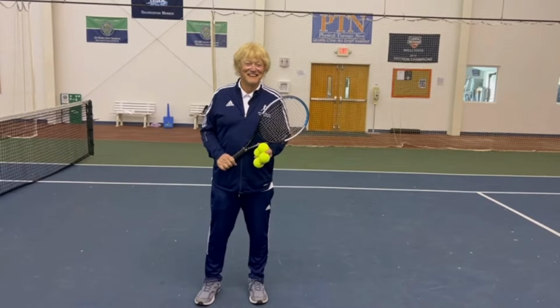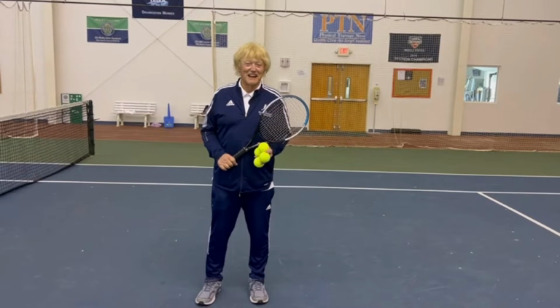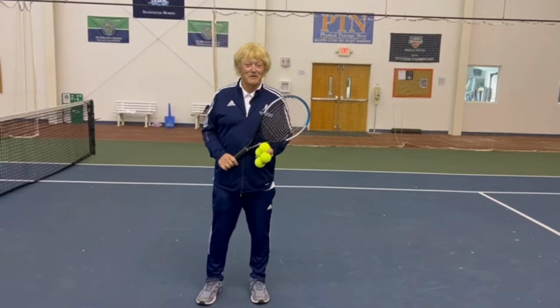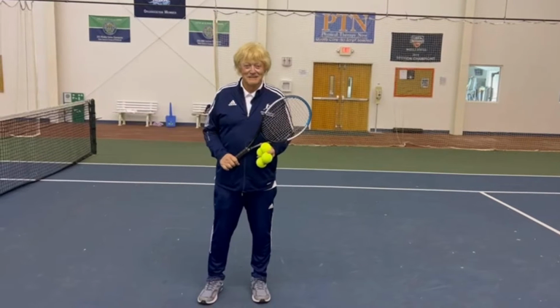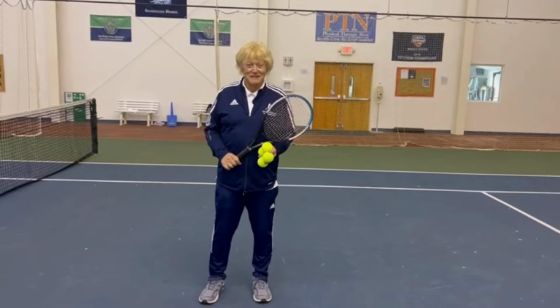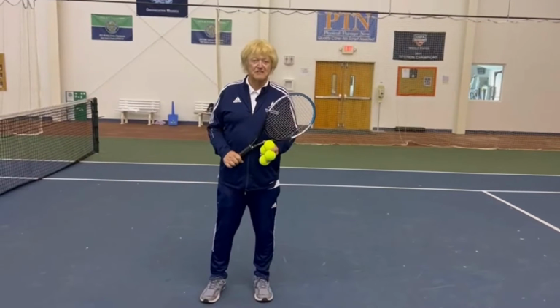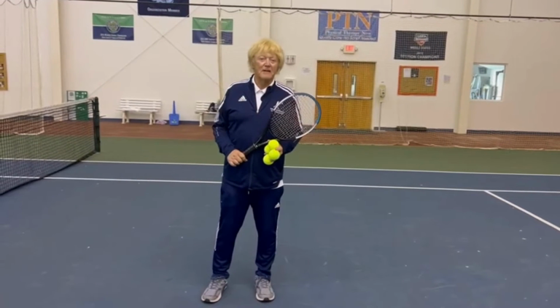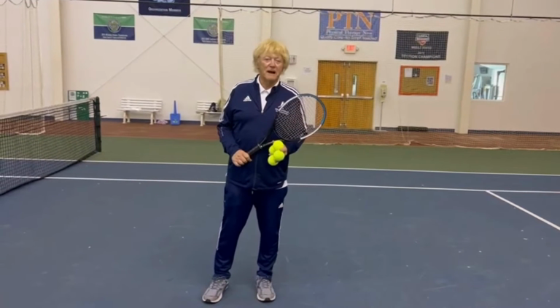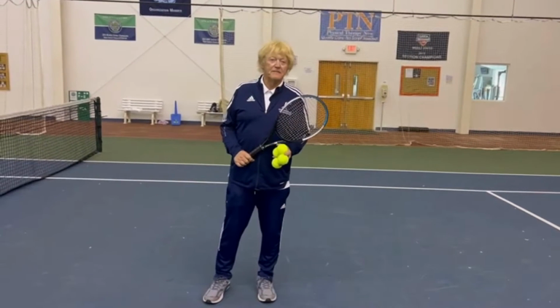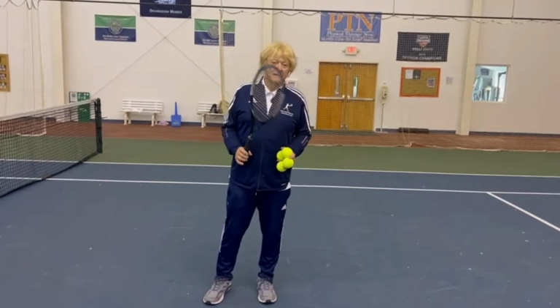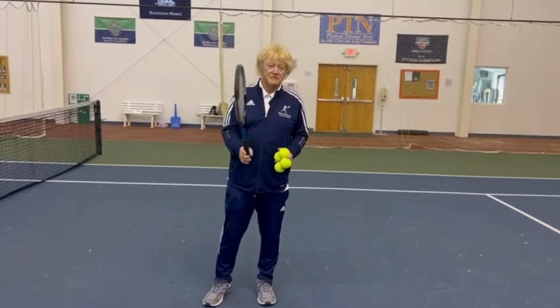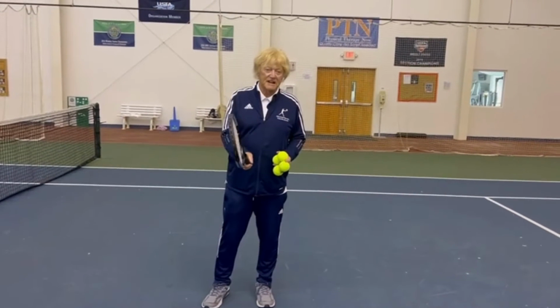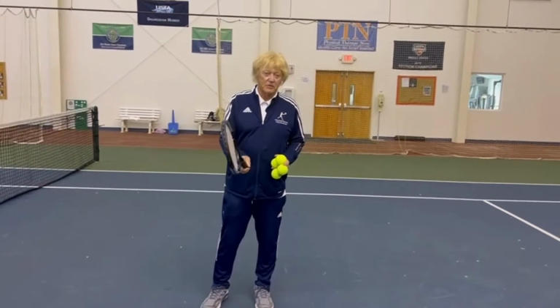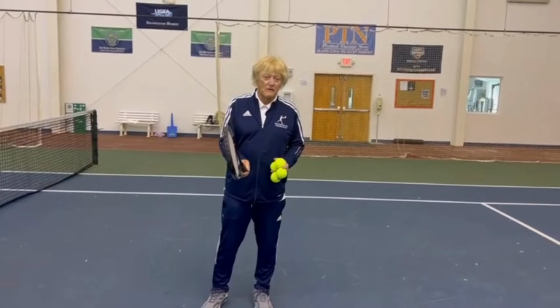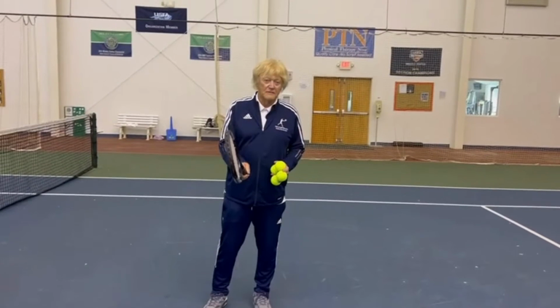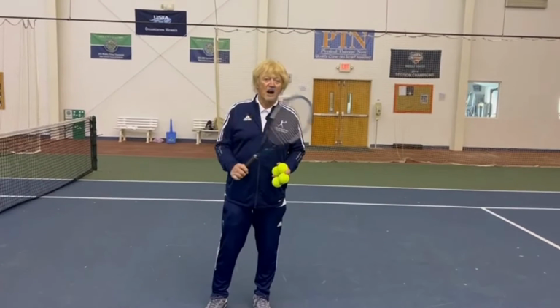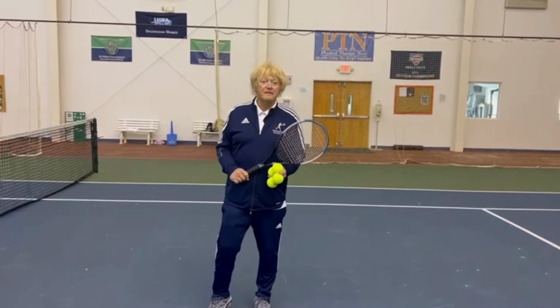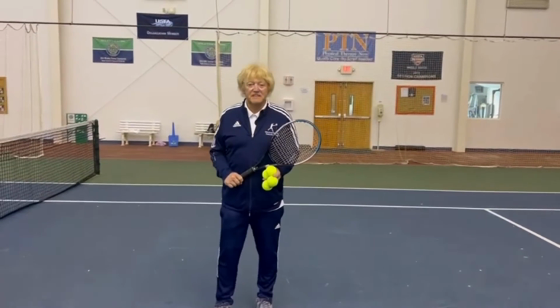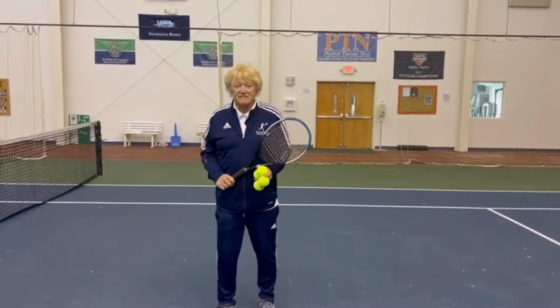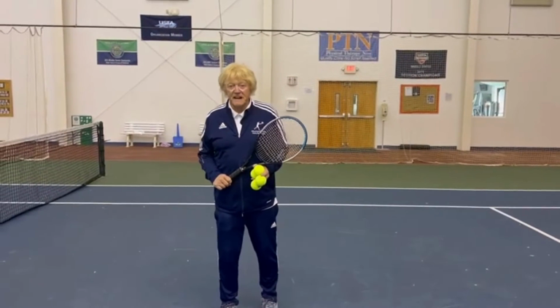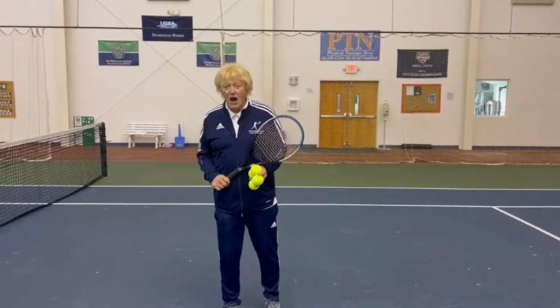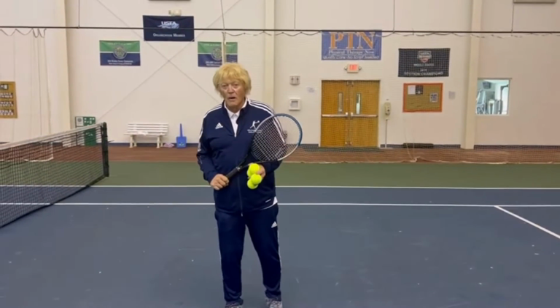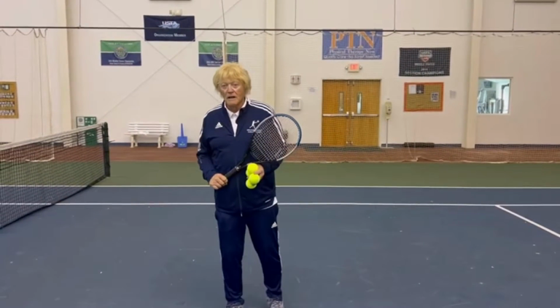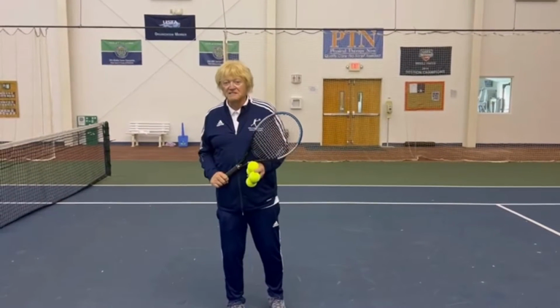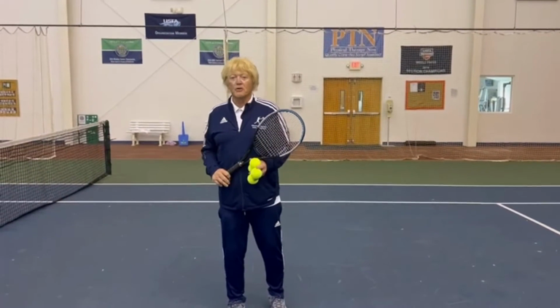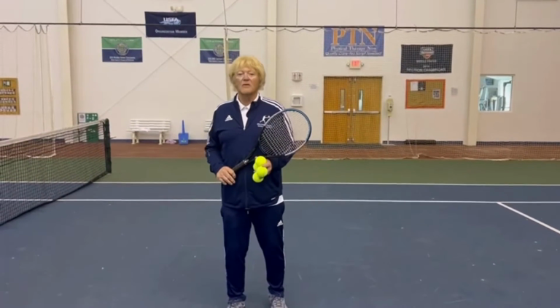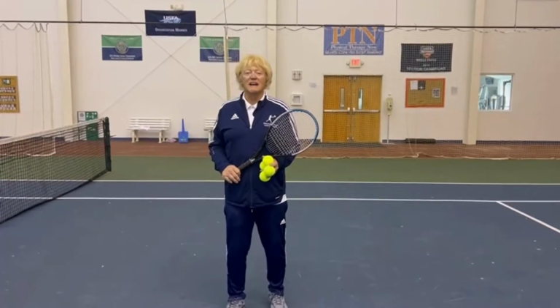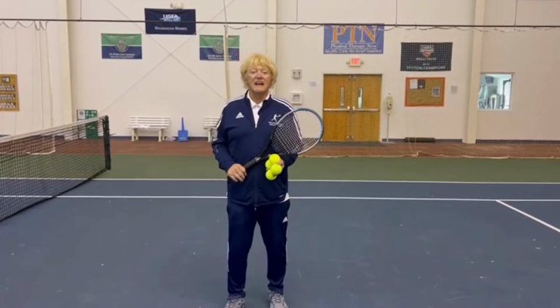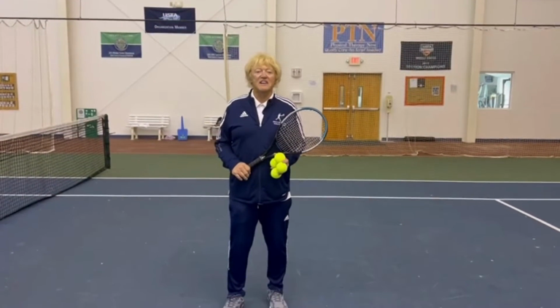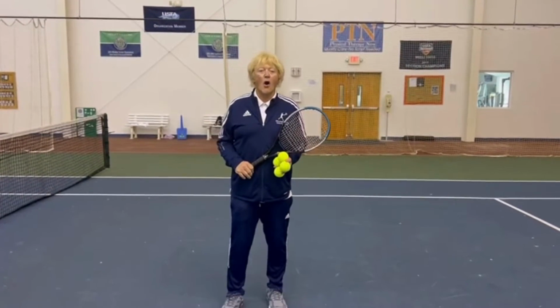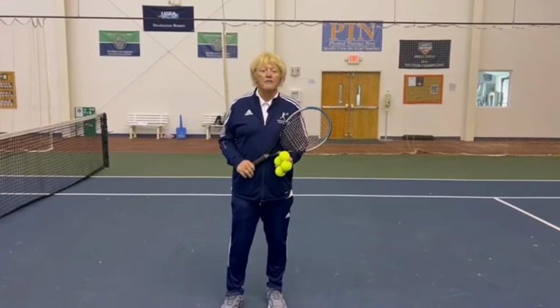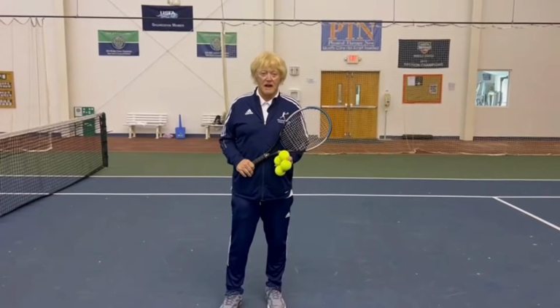Hello, I'm Dr. Byron Bucky Phillips, your tennis pro. The topic for today's video is the correct way to hit an overhead.